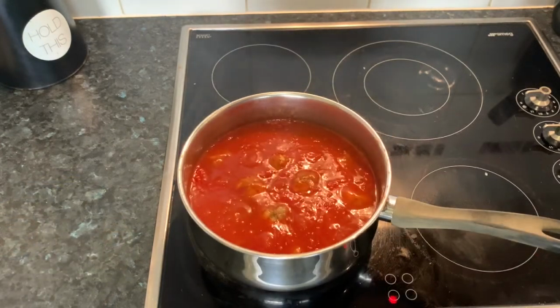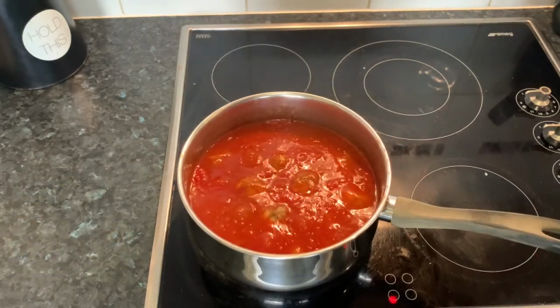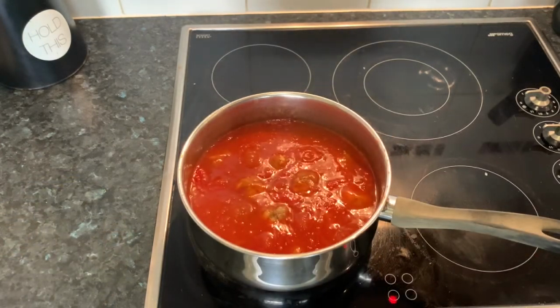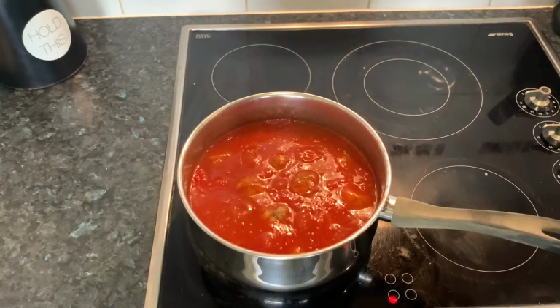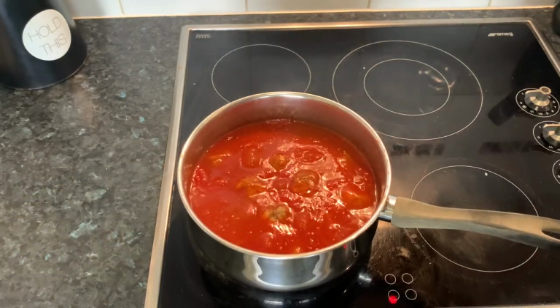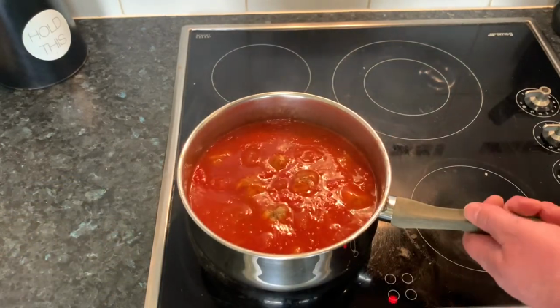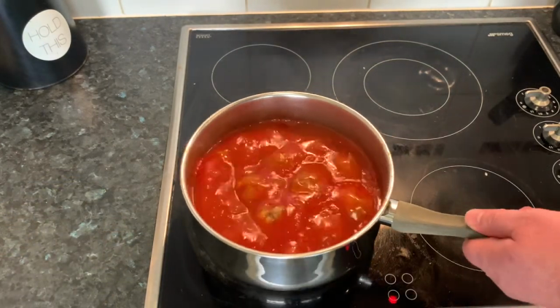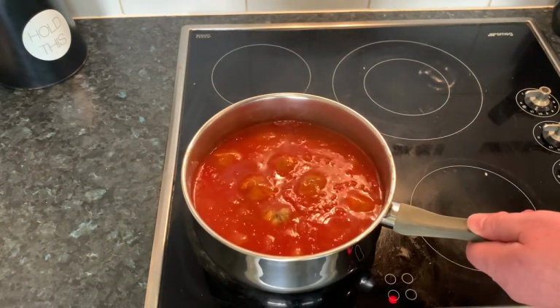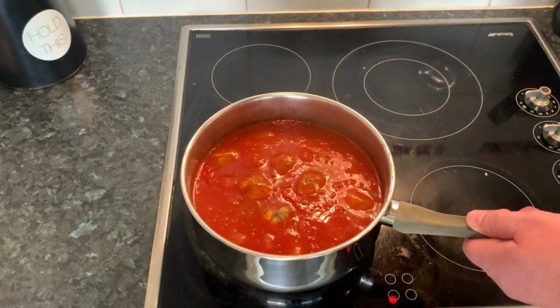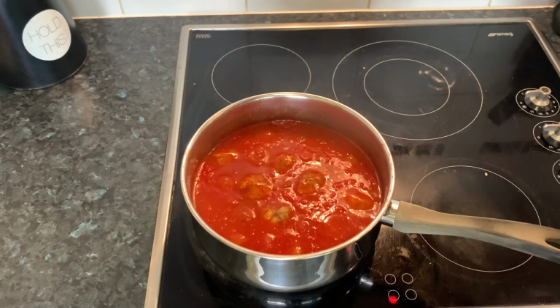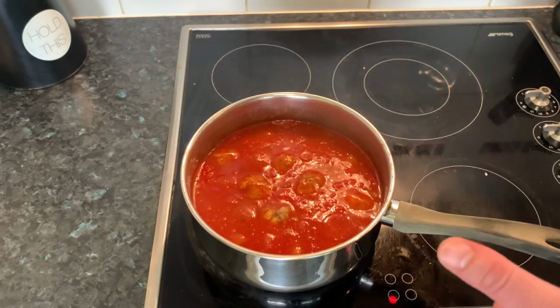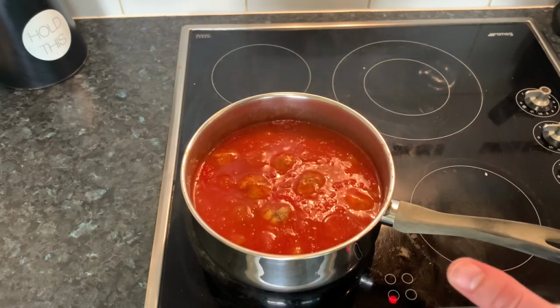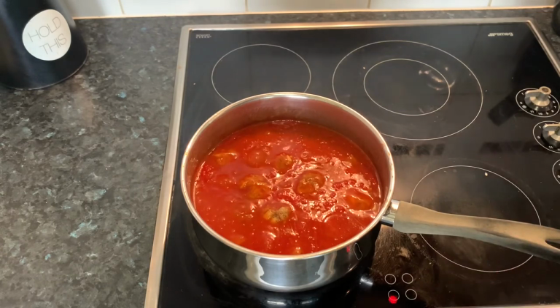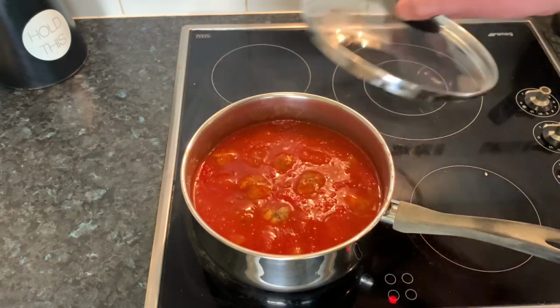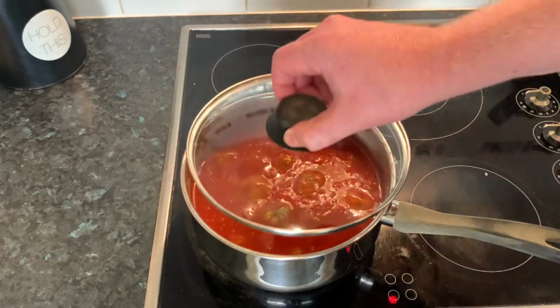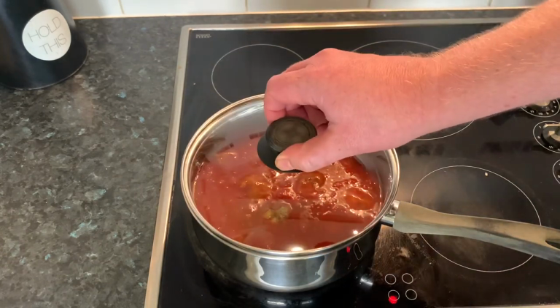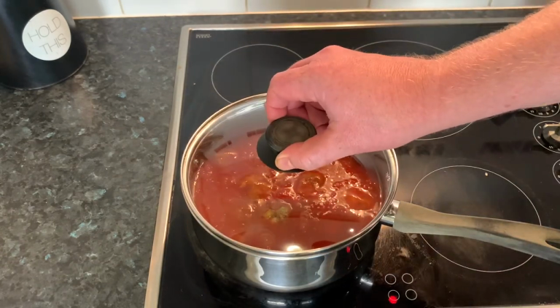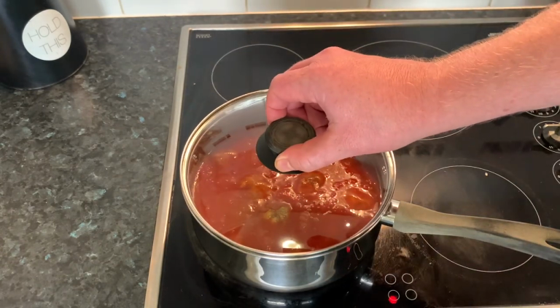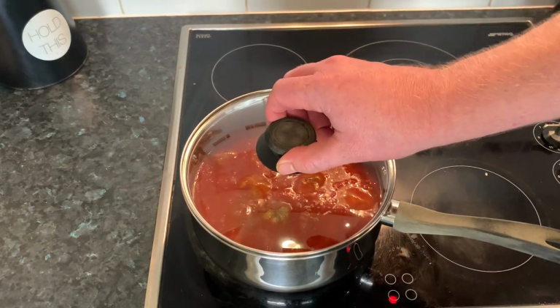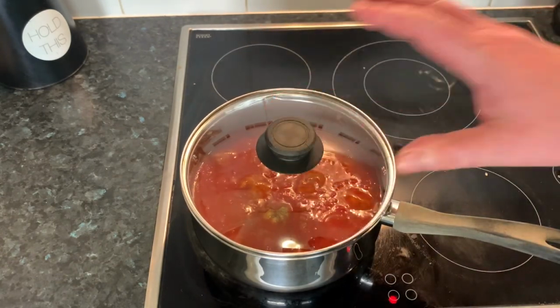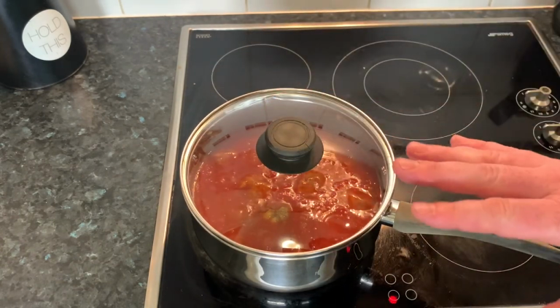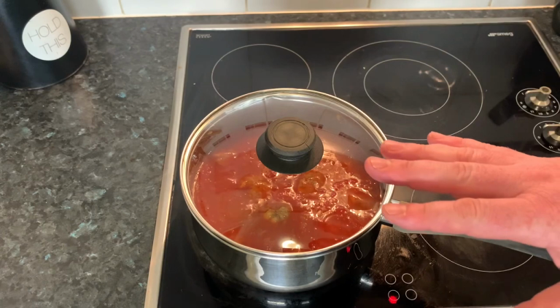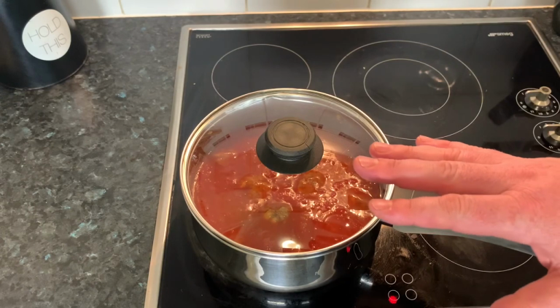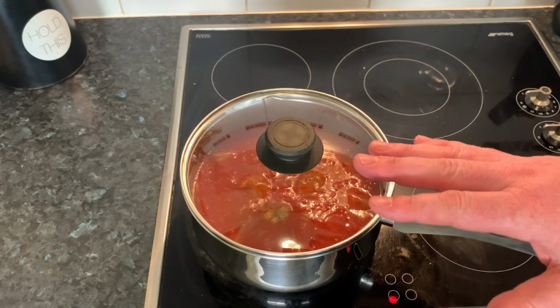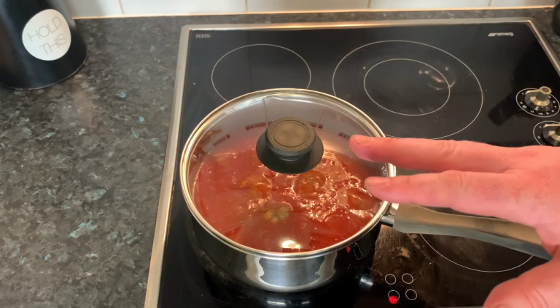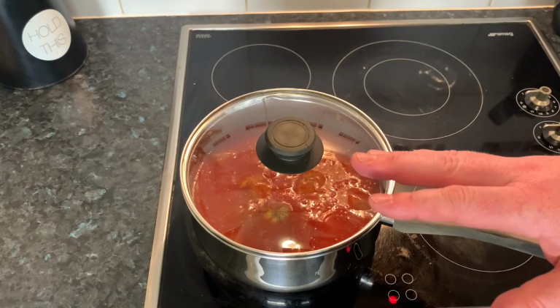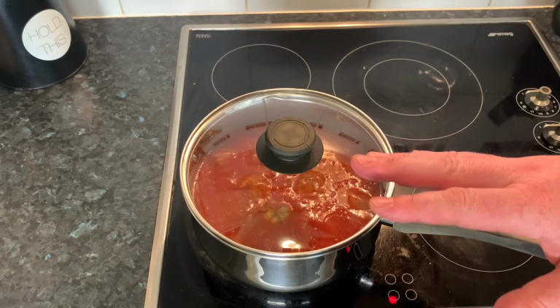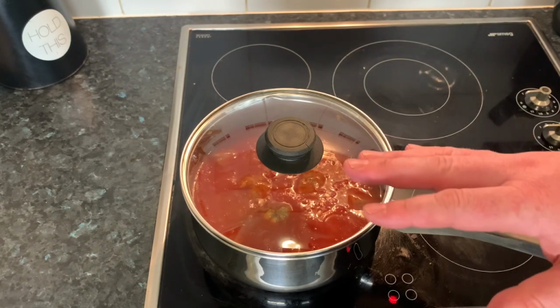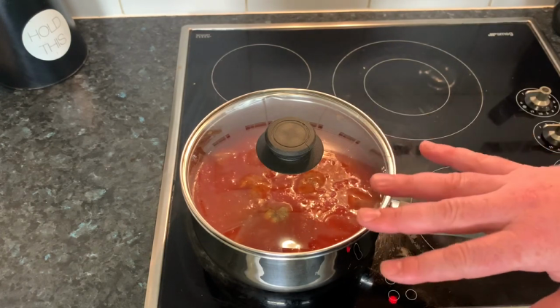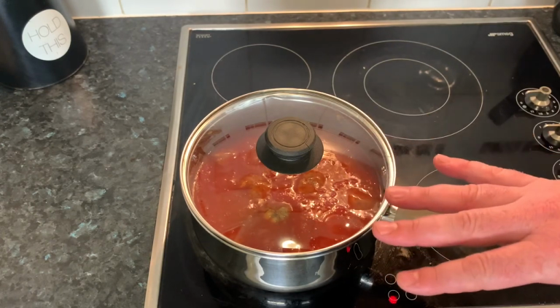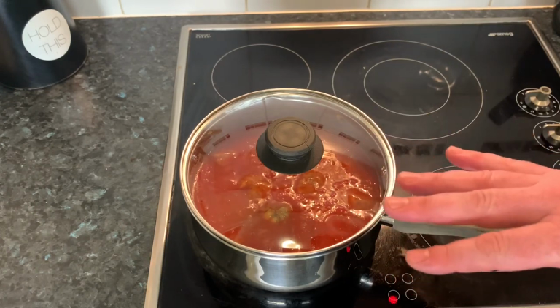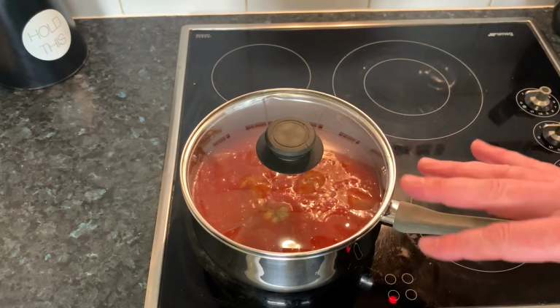Now that all the meatballs are in and they're covered in the sauce, bring it back down to a simmer. Throw the lid on the pot and you want to simmer that for around about 45 minutes to an hour, stirring every 15 minutes.